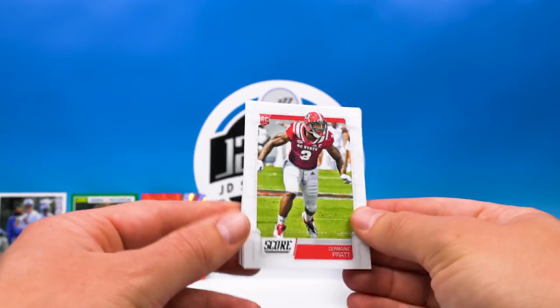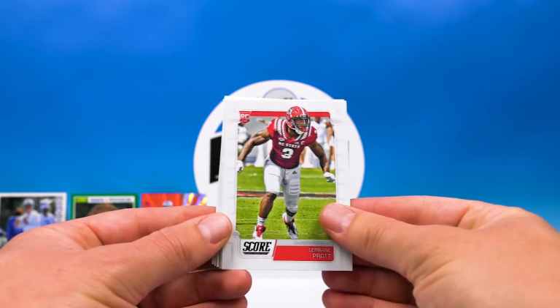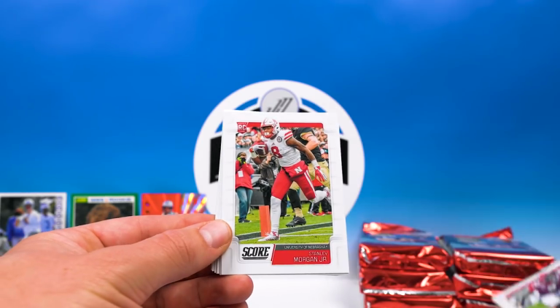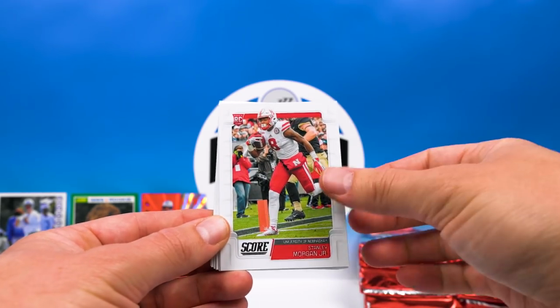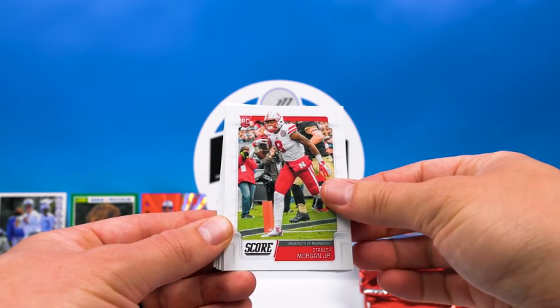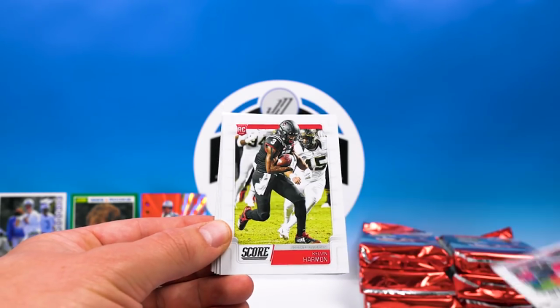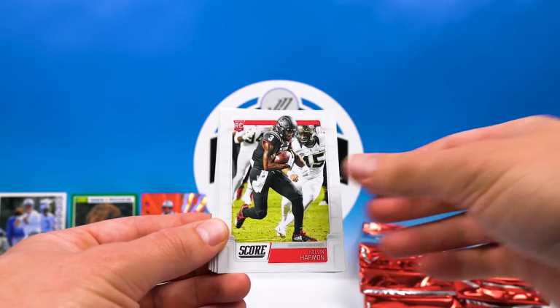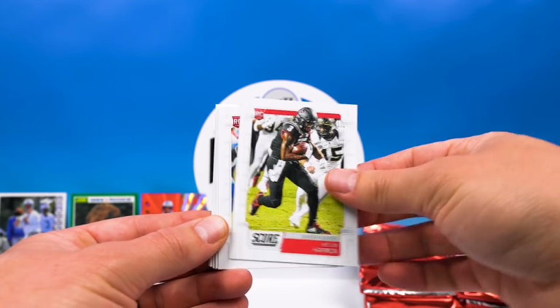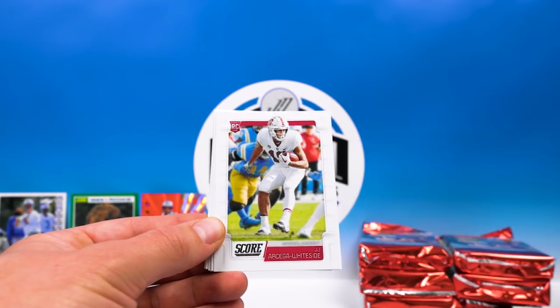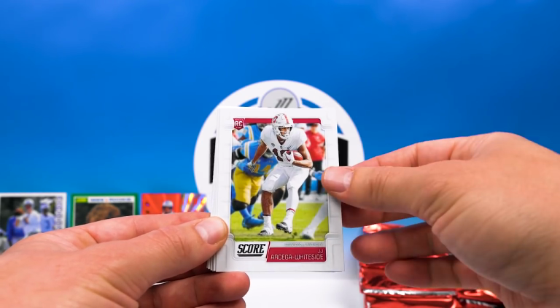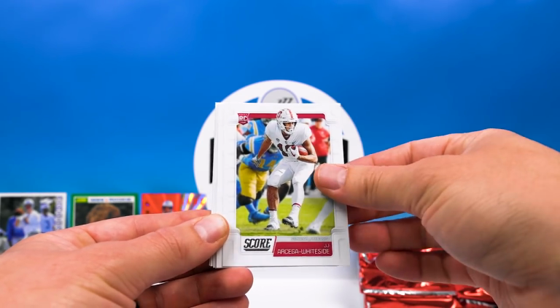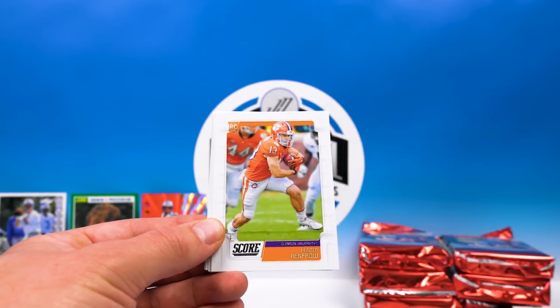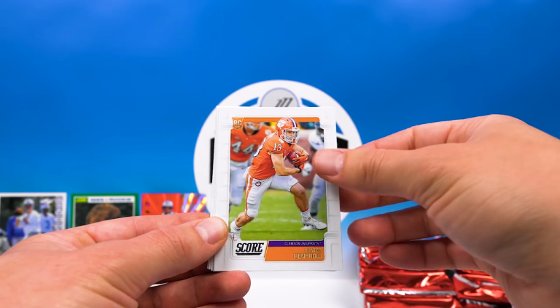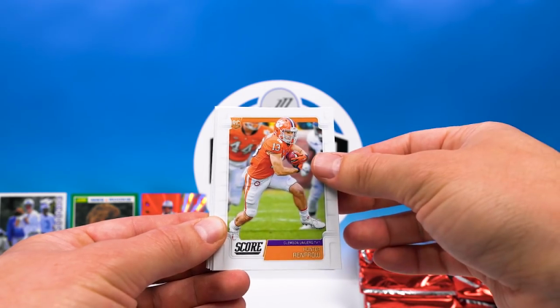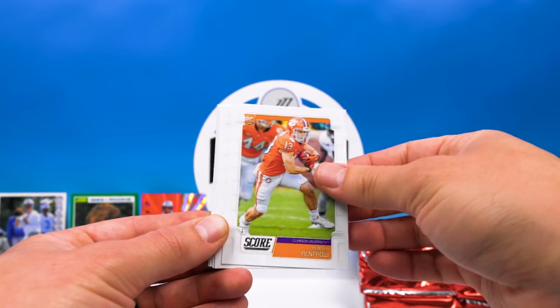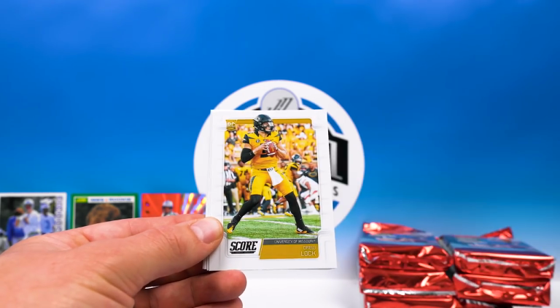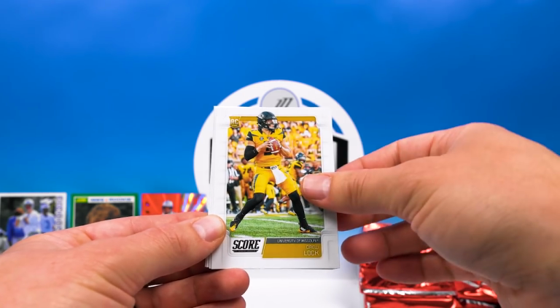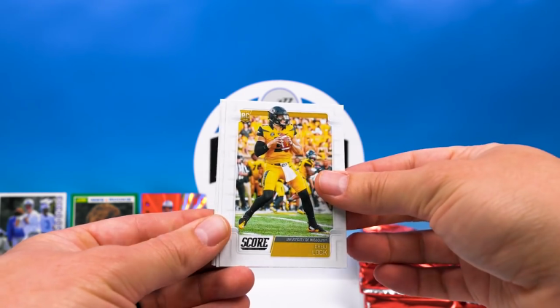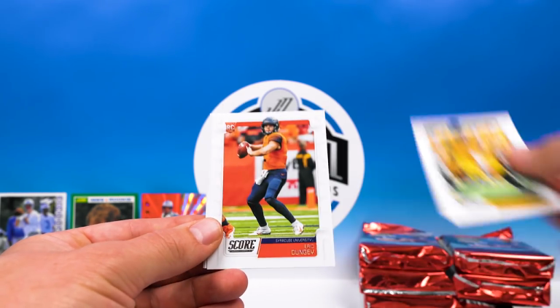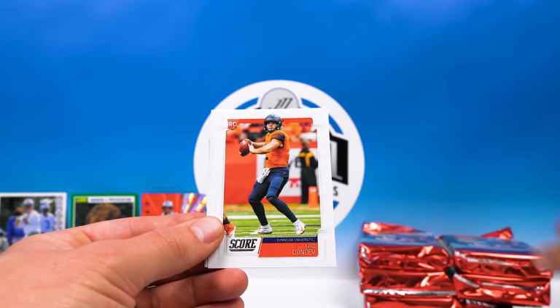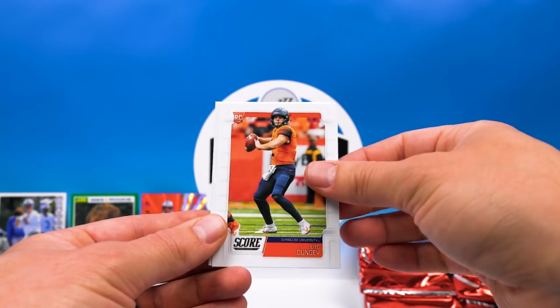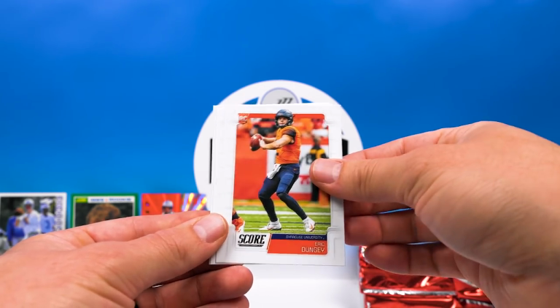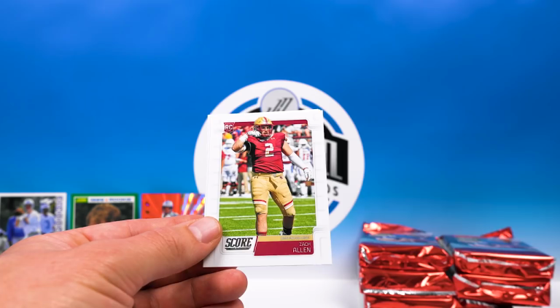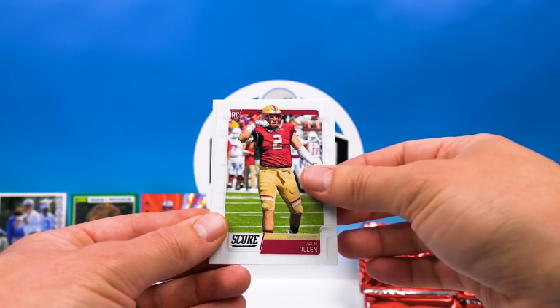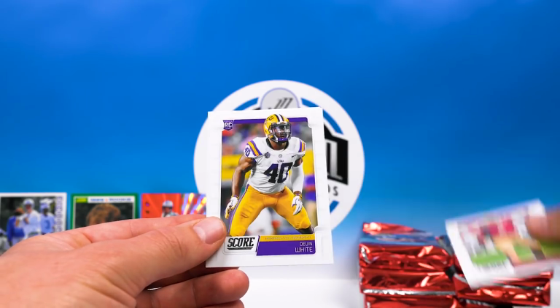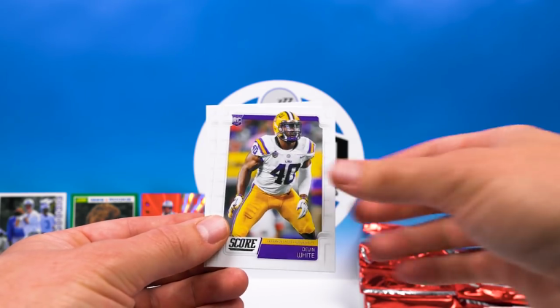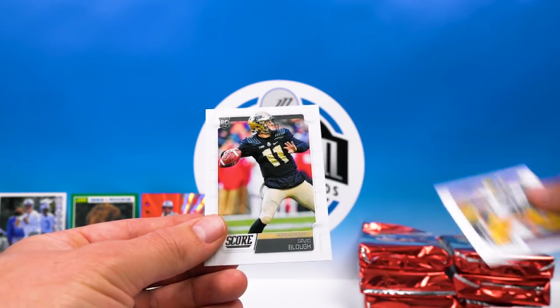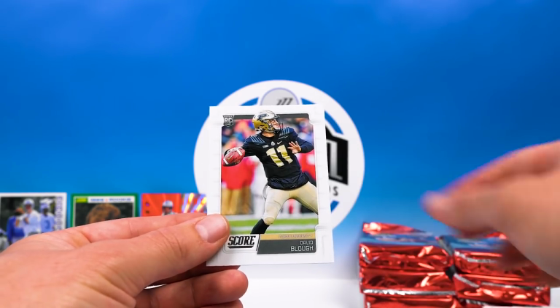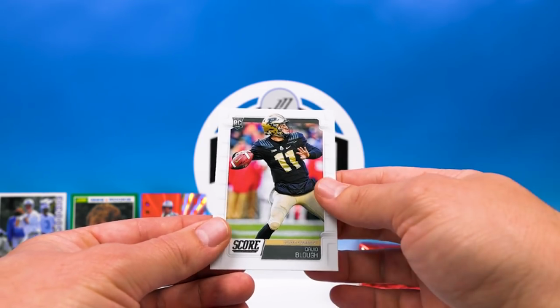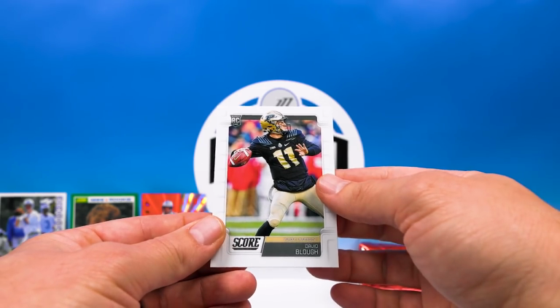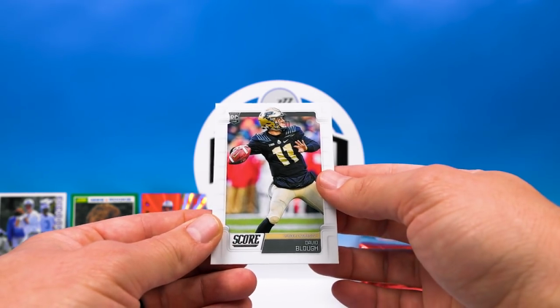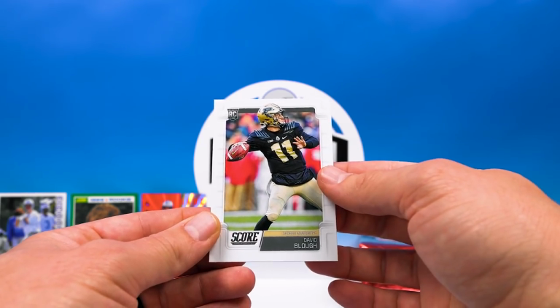On to some rookies: Pratt, Morgan Jr., Harman, Whiteside, Renfro, Drew Lock — nice — Eric Dungy, Zach Allen, Devin White, and David Blau.